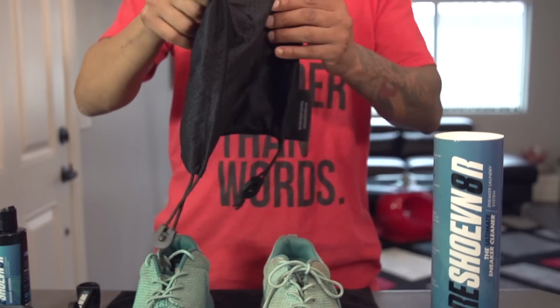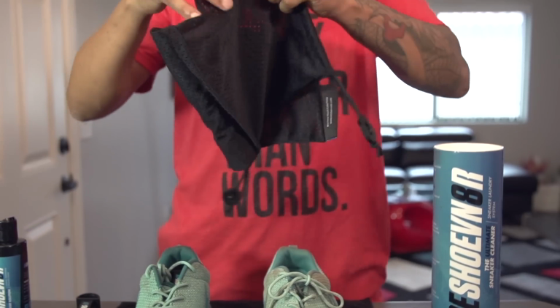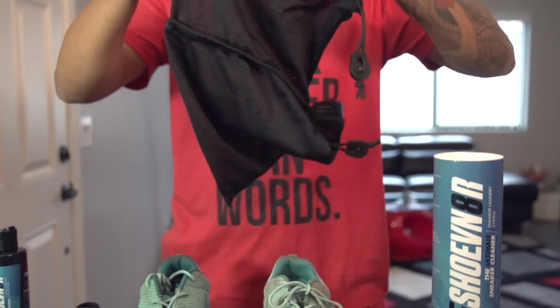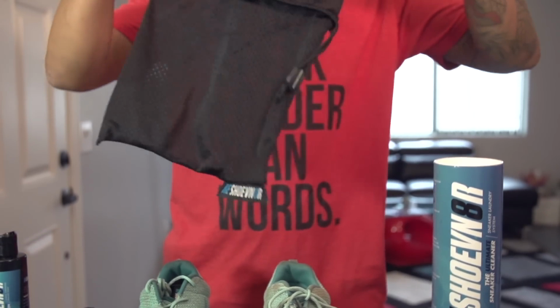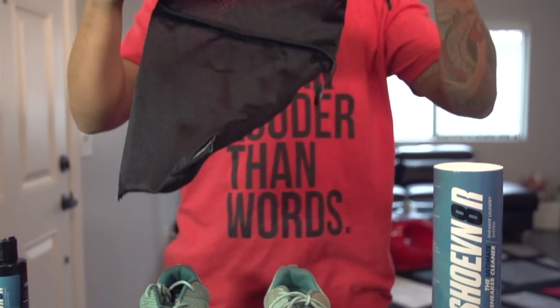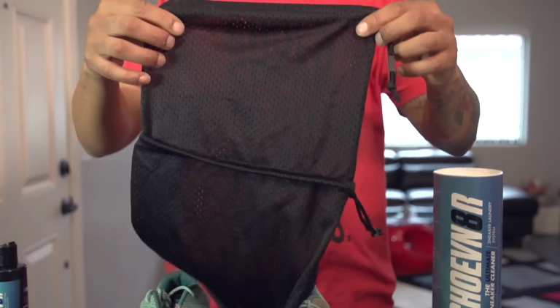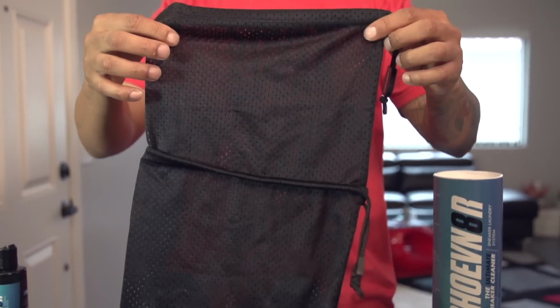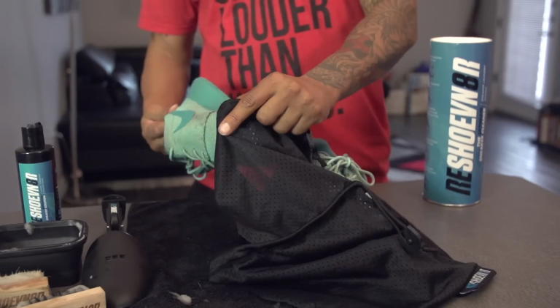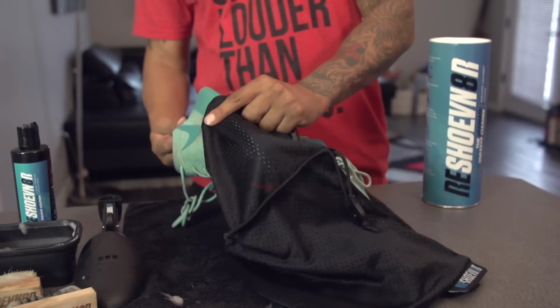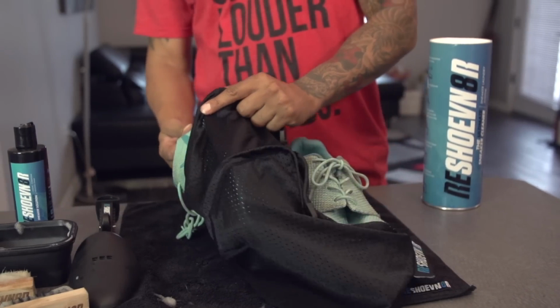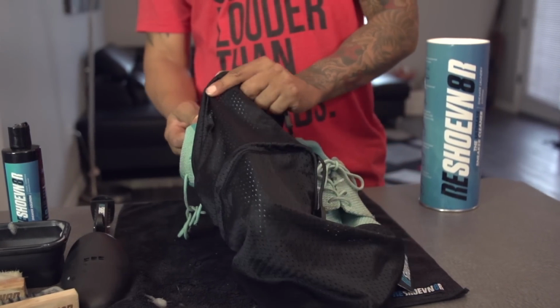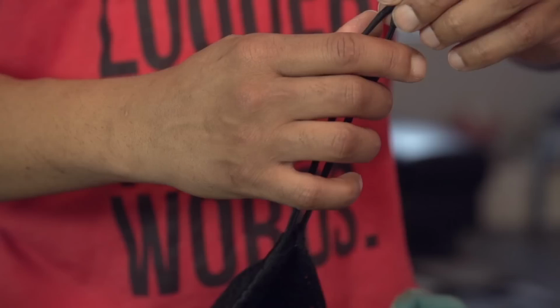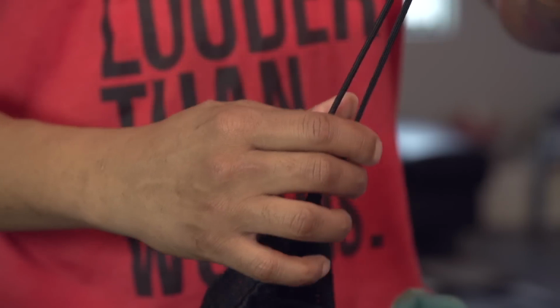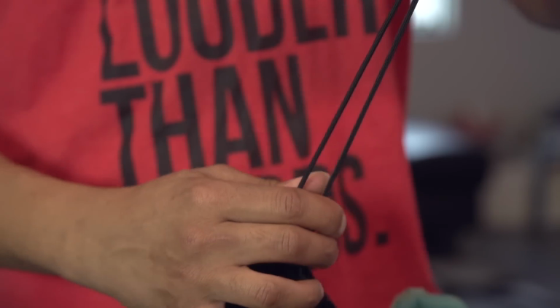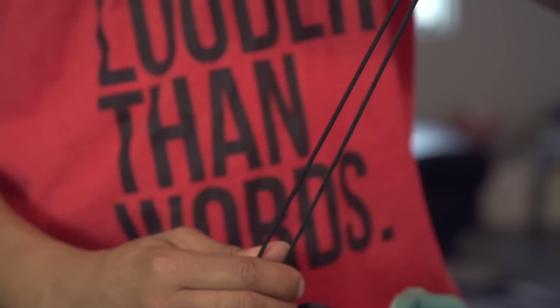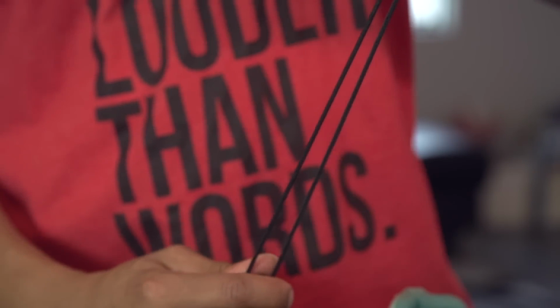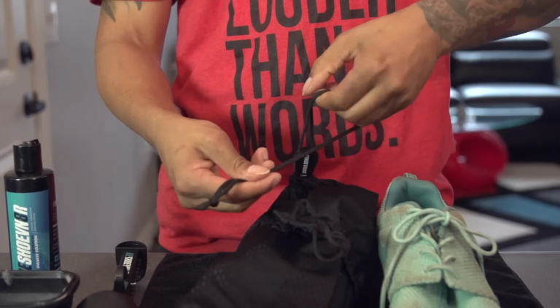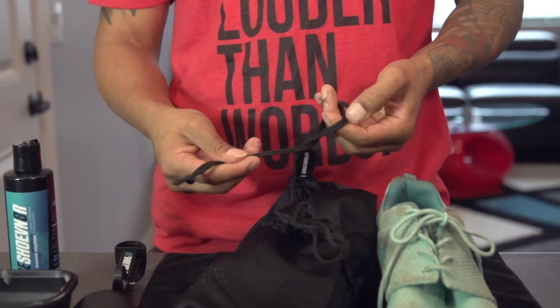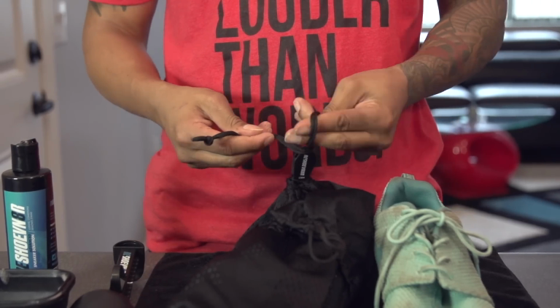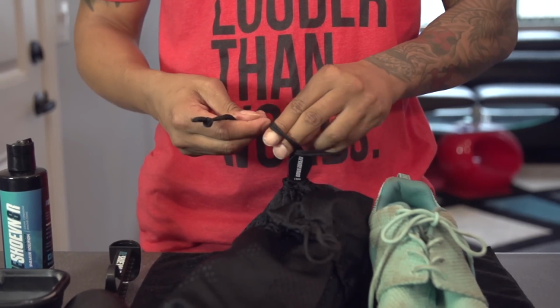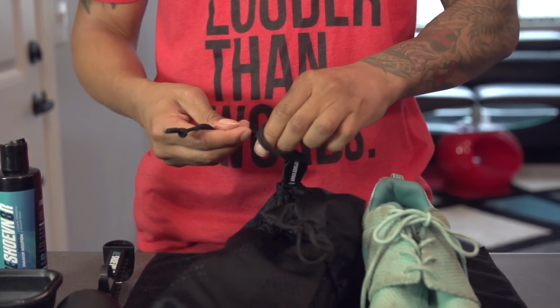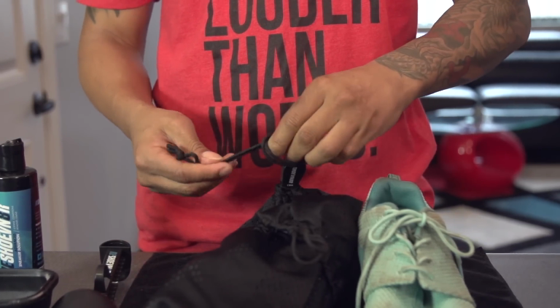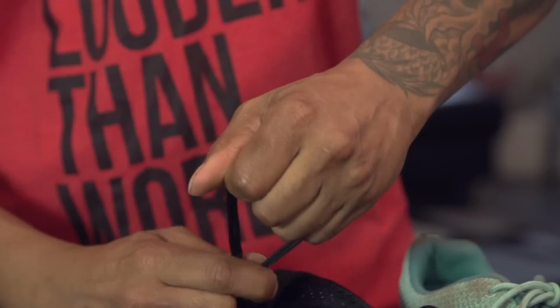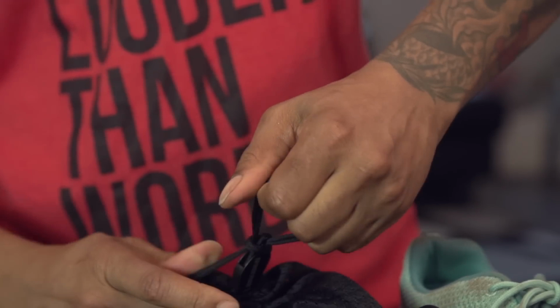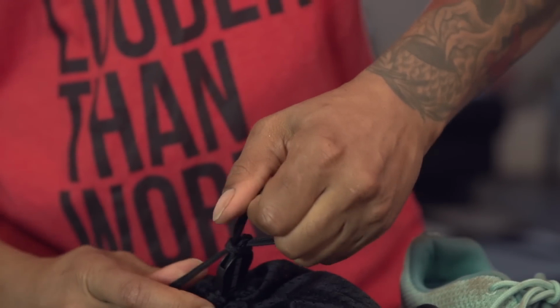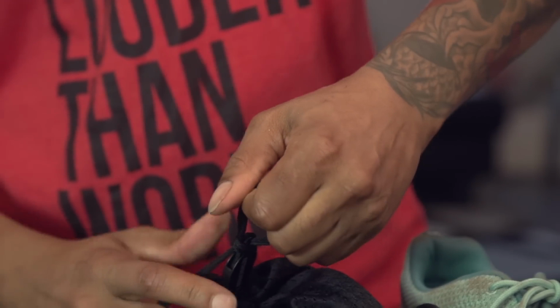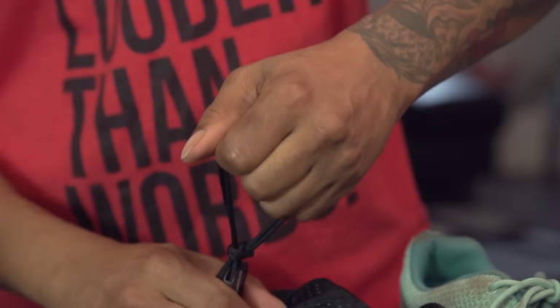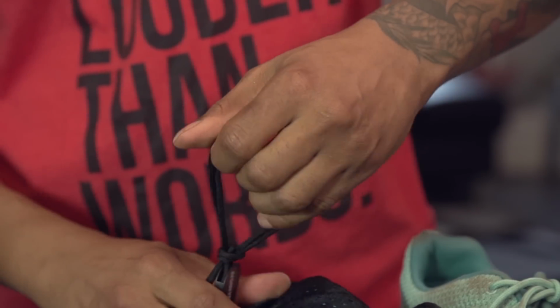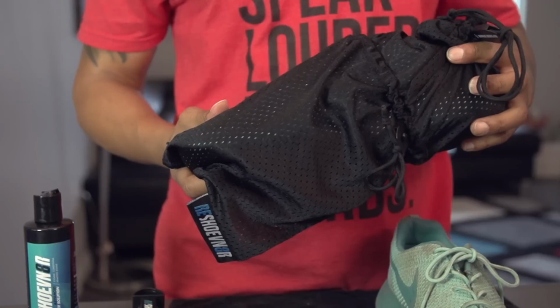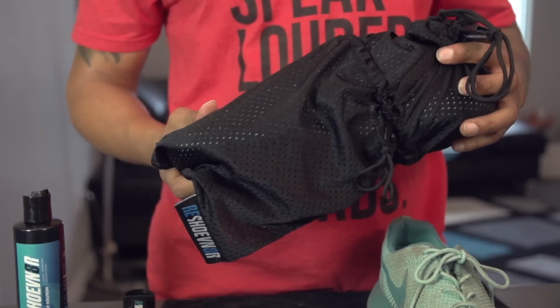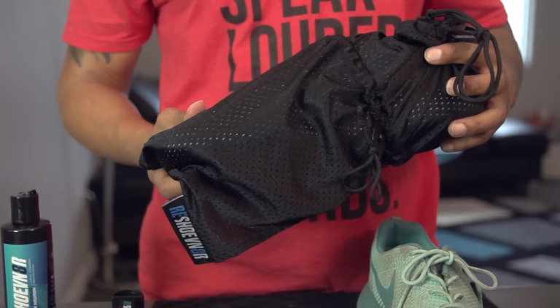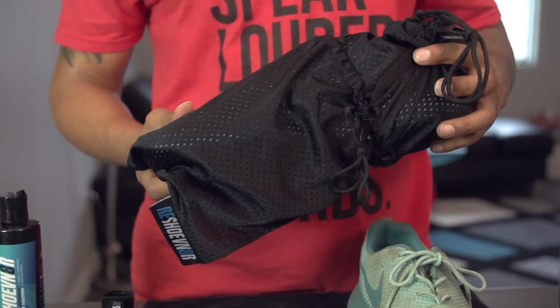For the next step, we're going to go ahead and insert the sneaker into the Reshoevn8r laundry bag. This time around, we're just going to do one sneaker because we want to have a comparison of before and after of exactly how effective the cleaning system is.